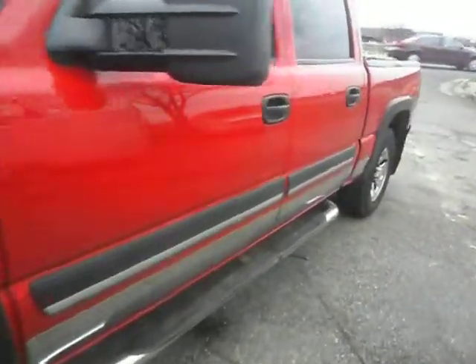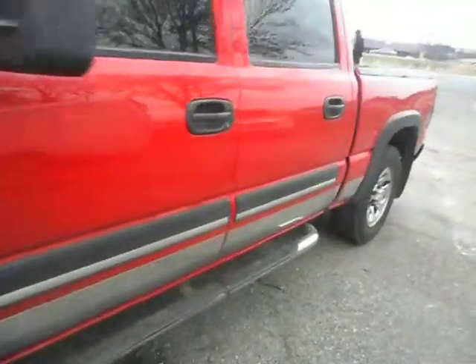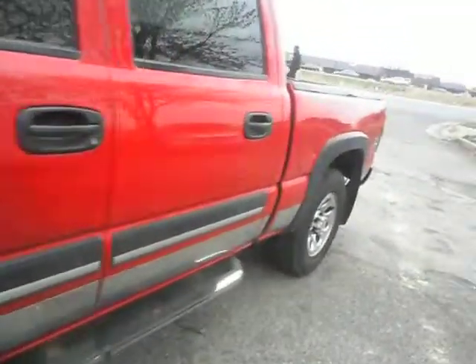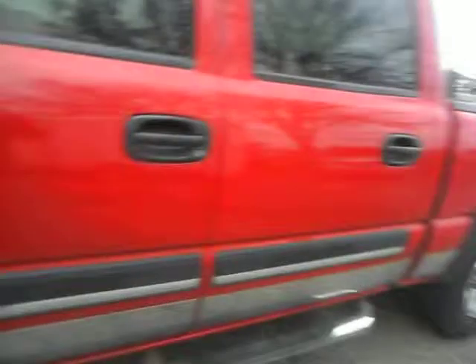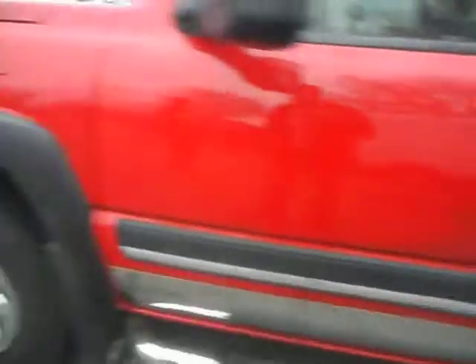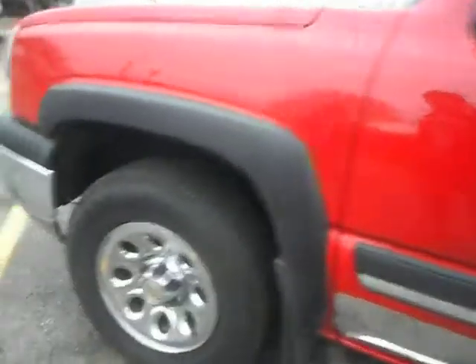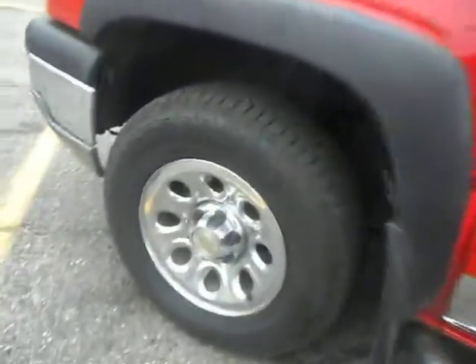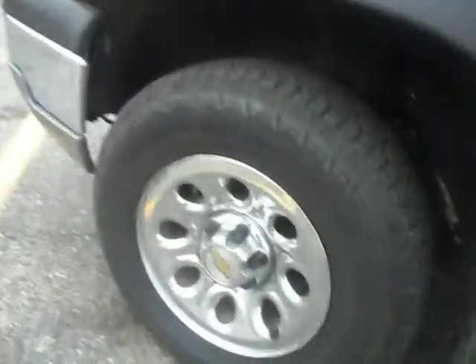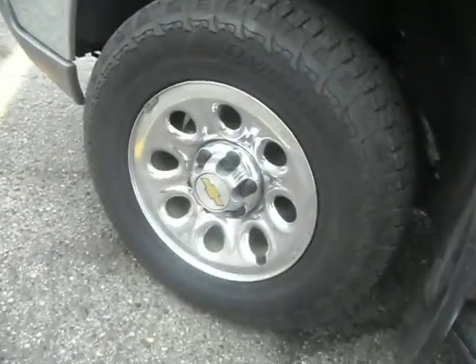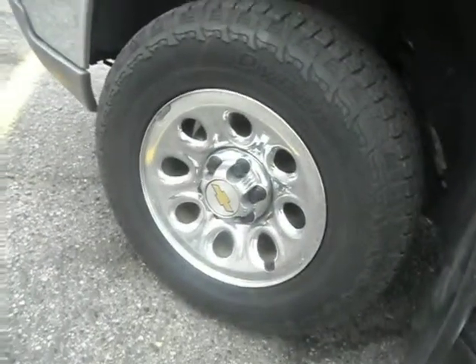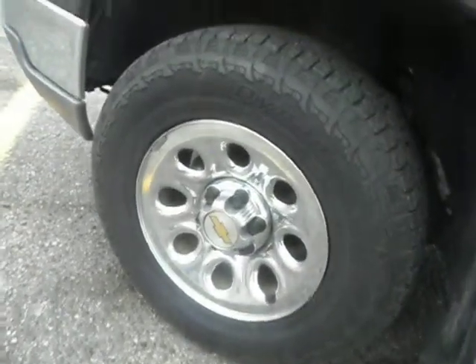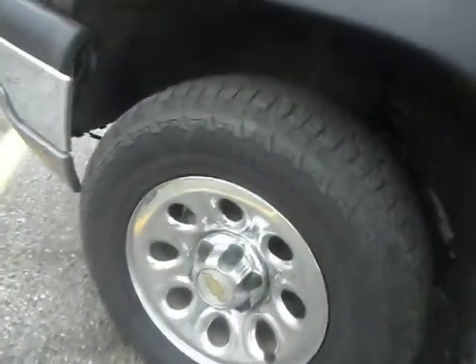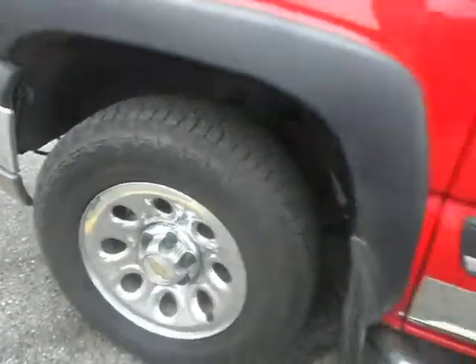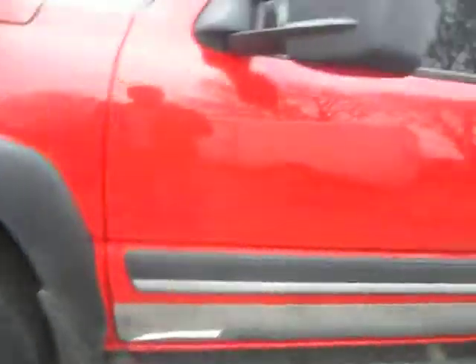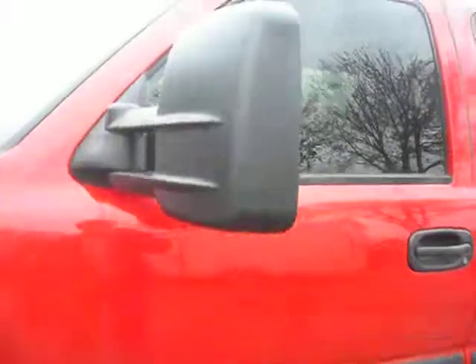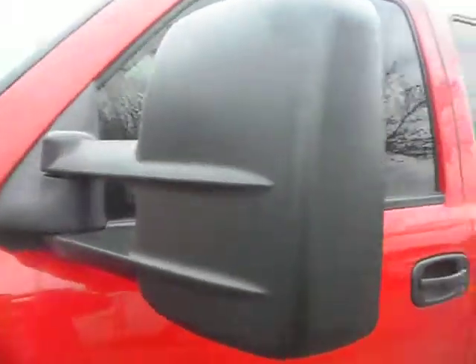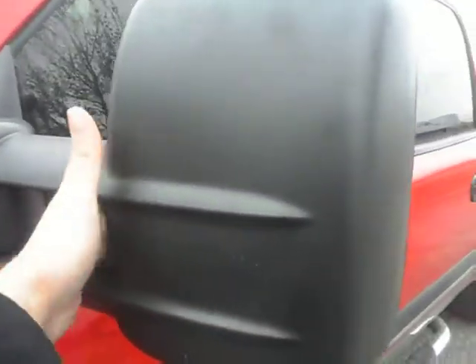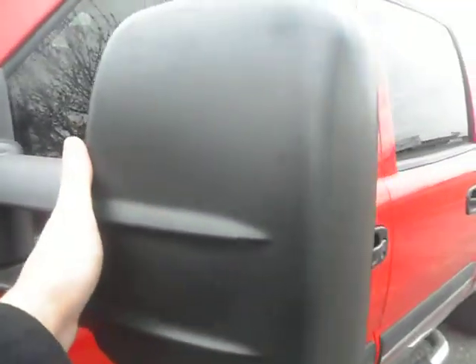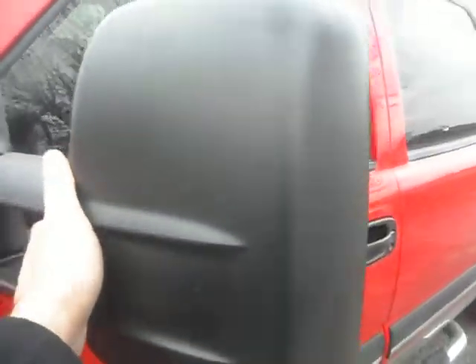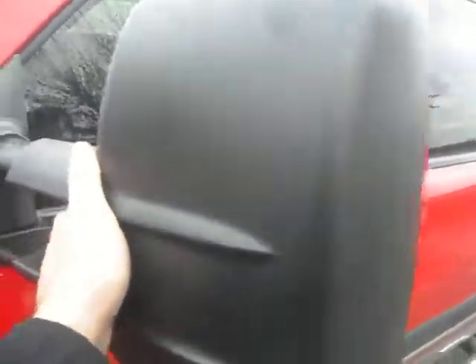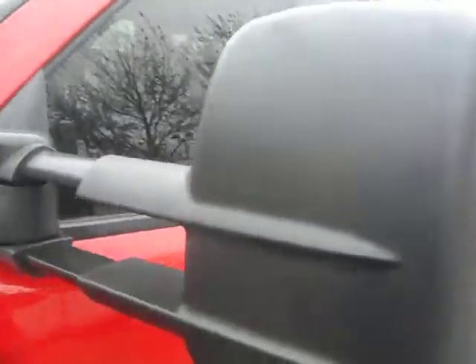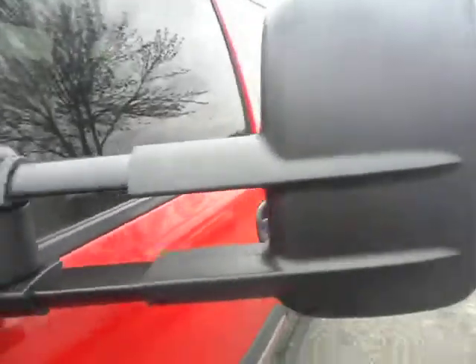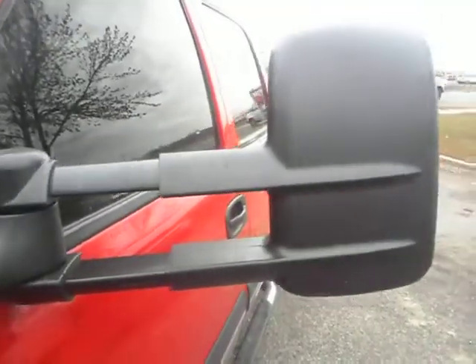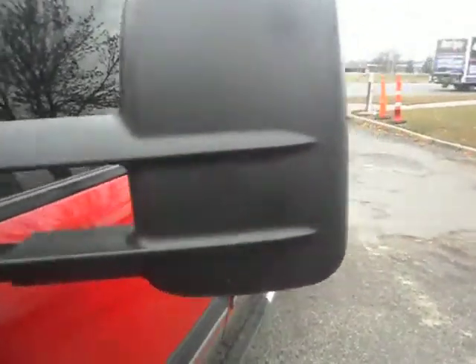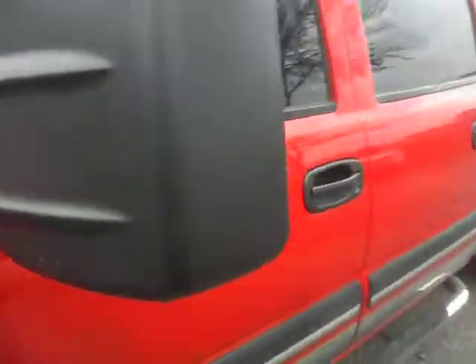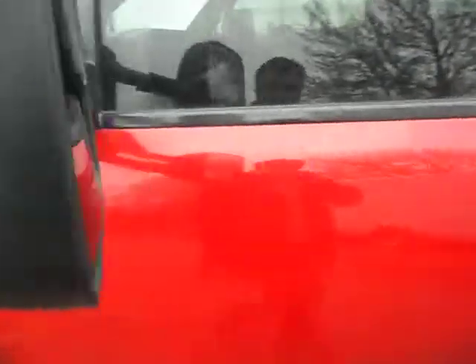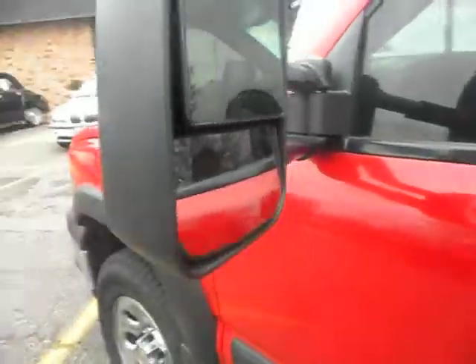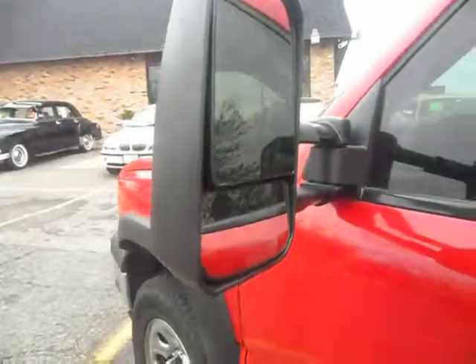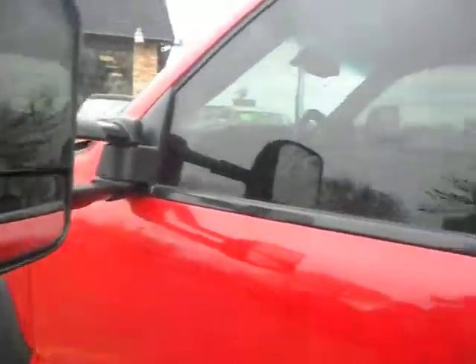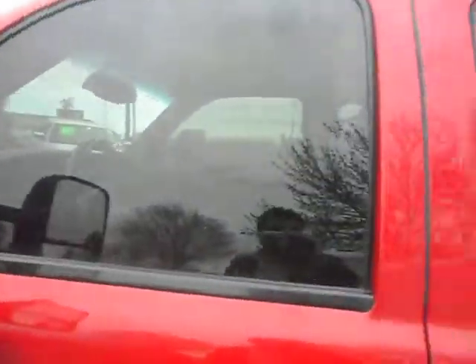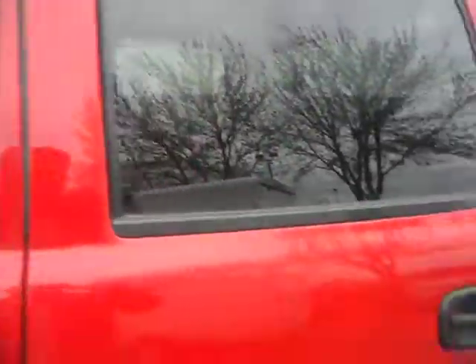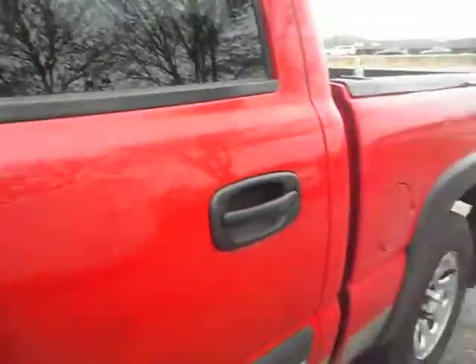The truck is very straight throughout. It has brand new Dyno Pro matching tires, hand-coated tires, new brakes. These telescopic towing mirrors, they come out like this to give you a nice range while you're towing. It's got a blind spot mirror on the bottom, tinted windows throughout.